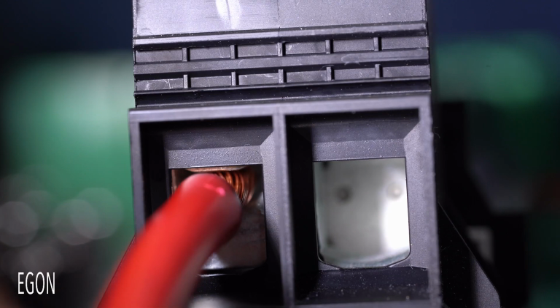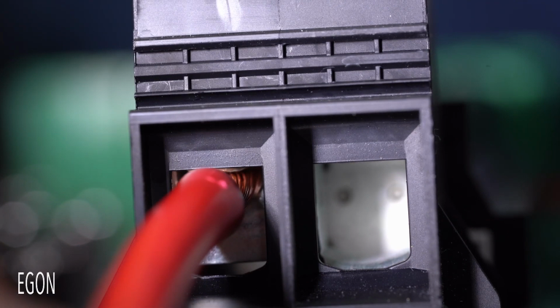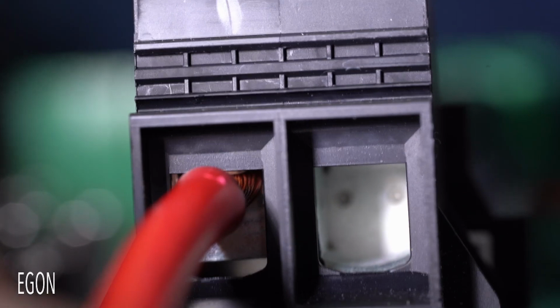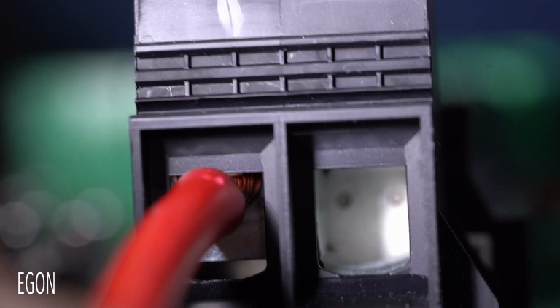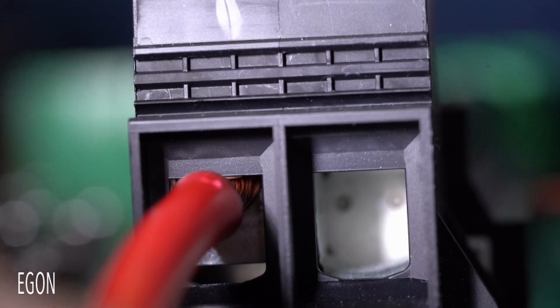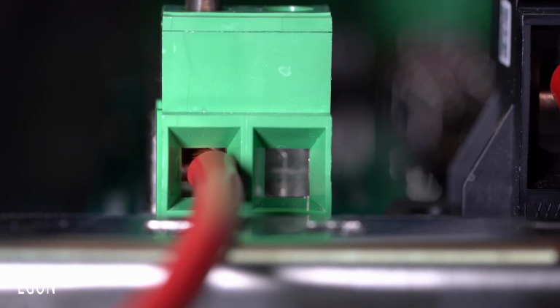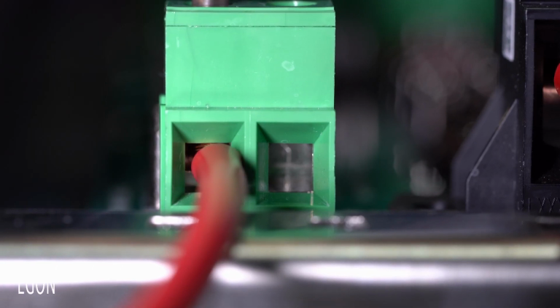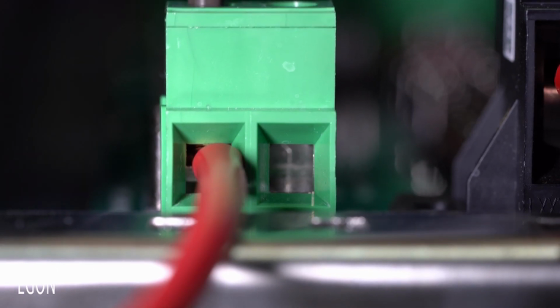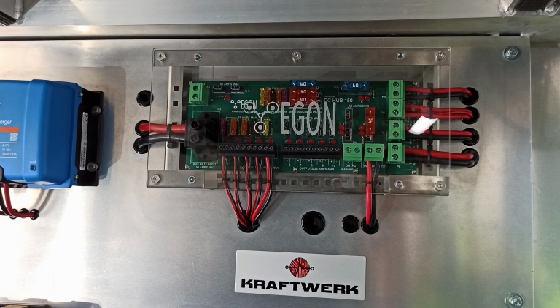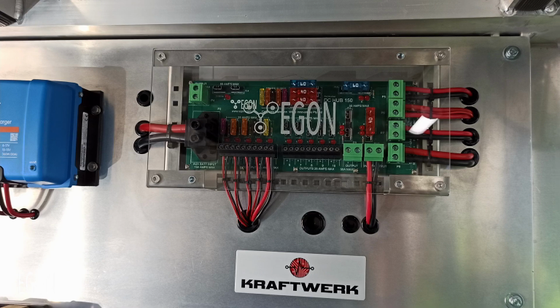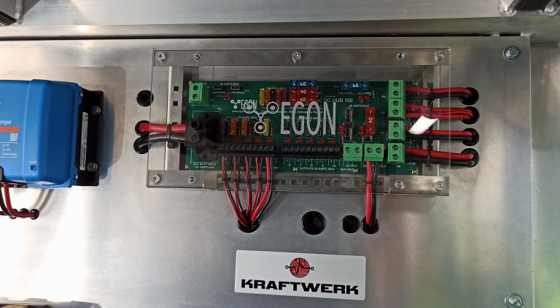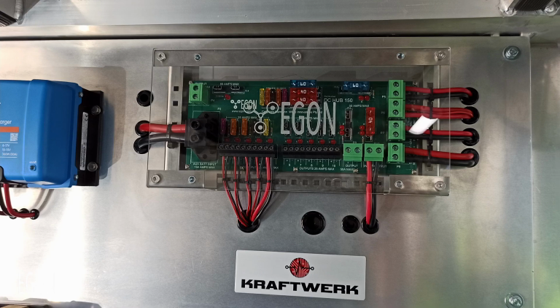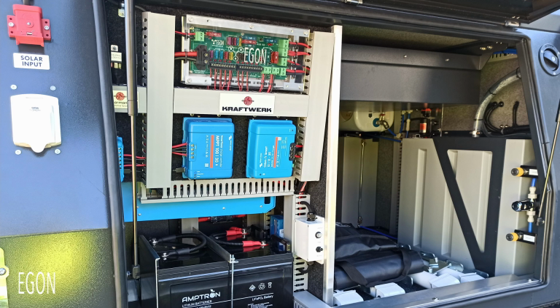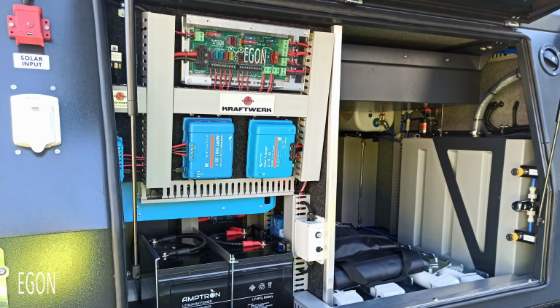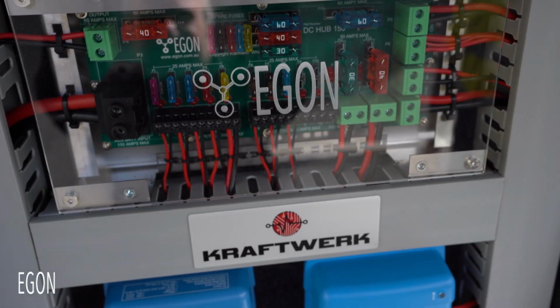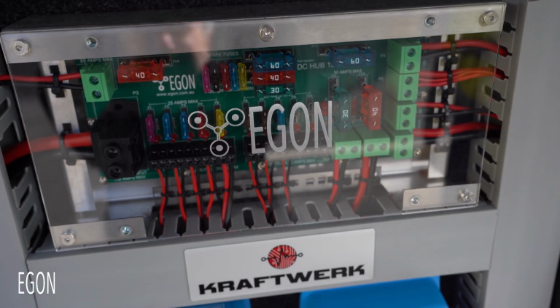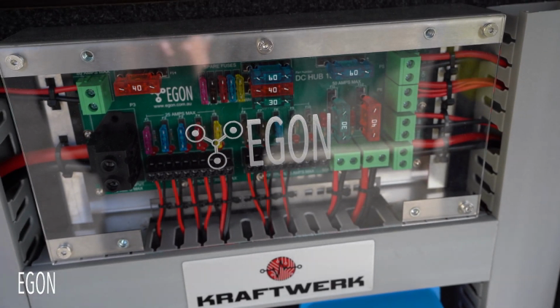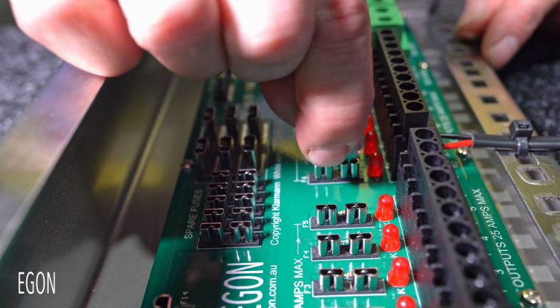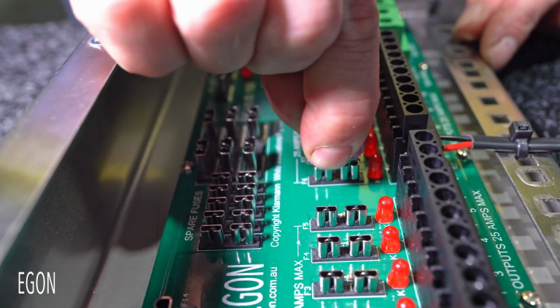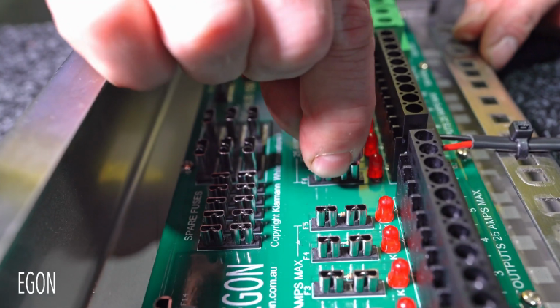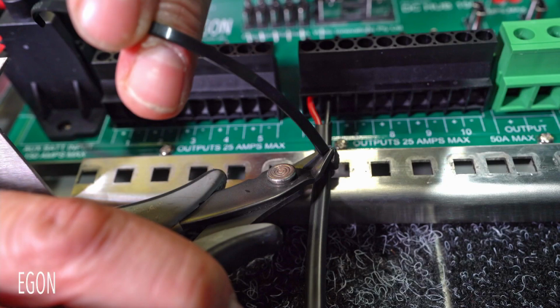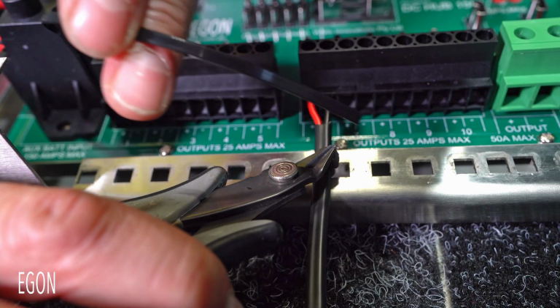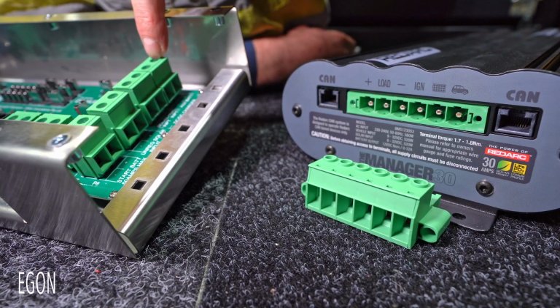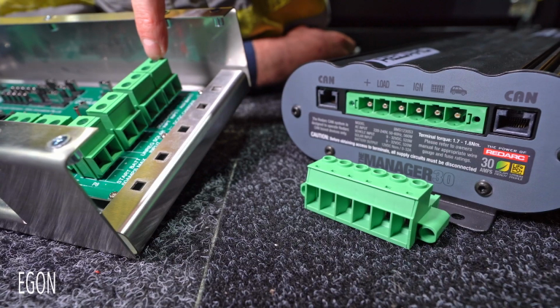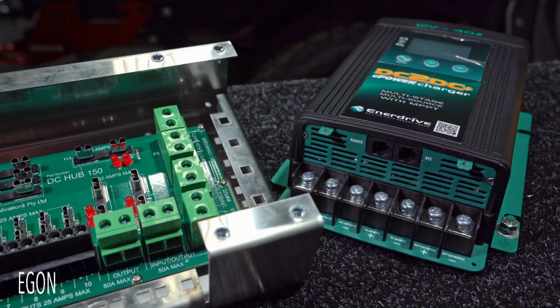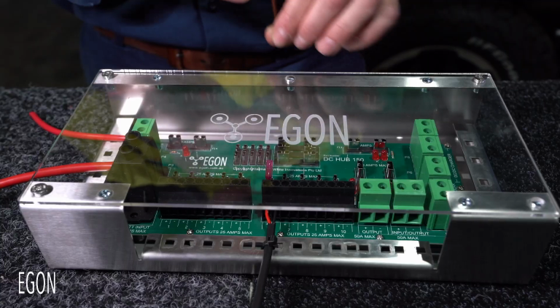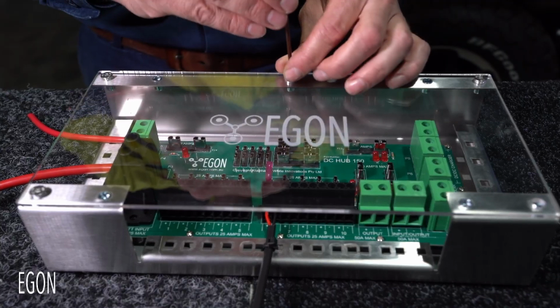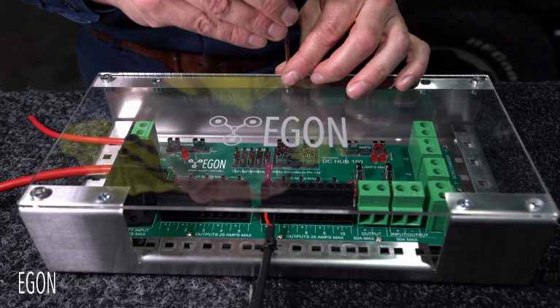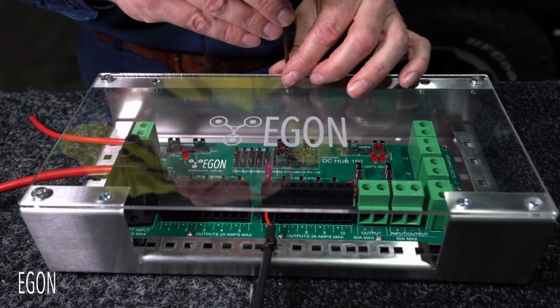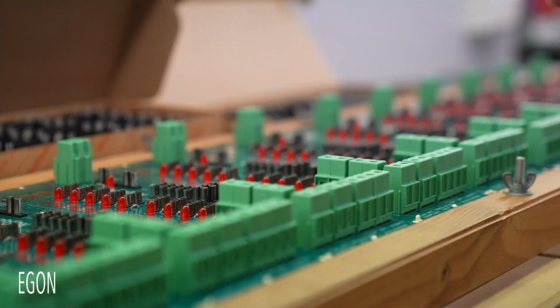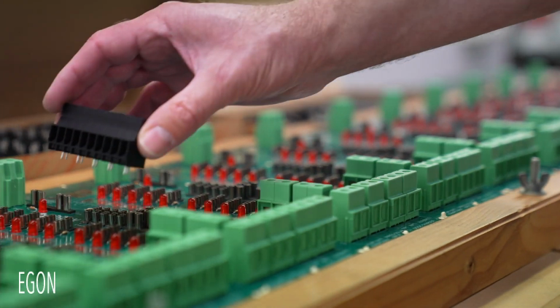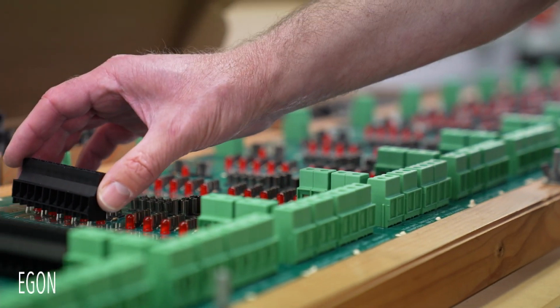You get the best quality connections, the smallest voltage drop possible, it requires less installation space, less expertise needed, it is compatible with all available DC-DC chargers, and it is made right here in Australia.